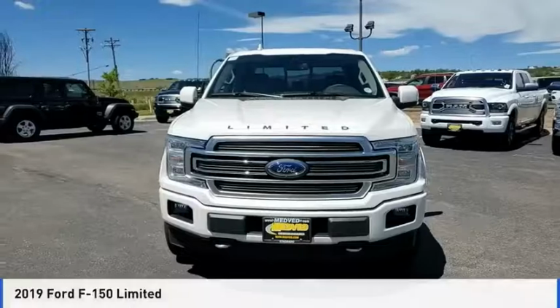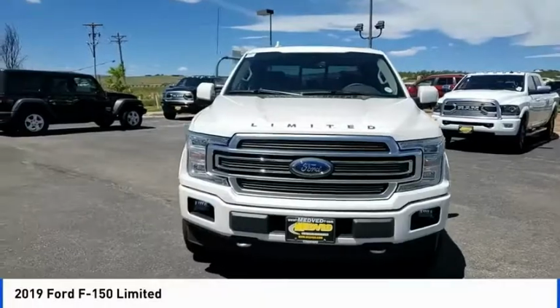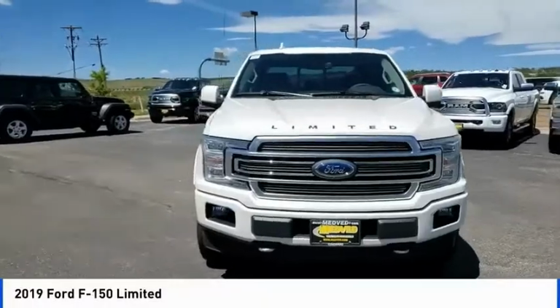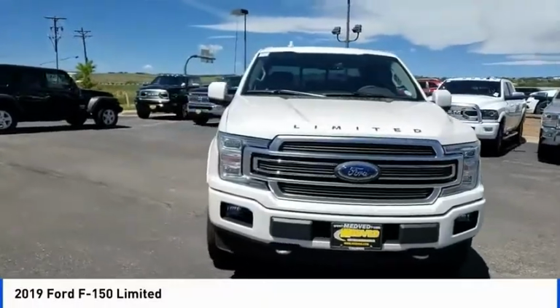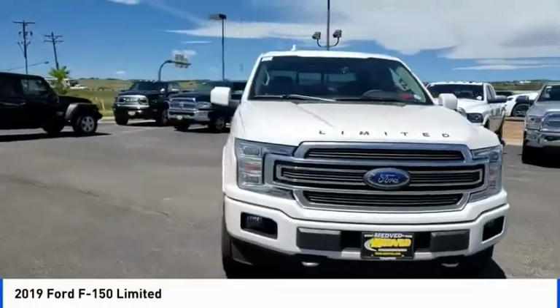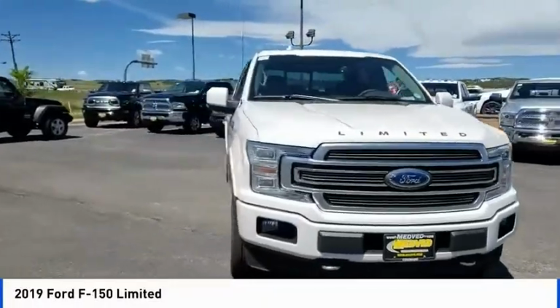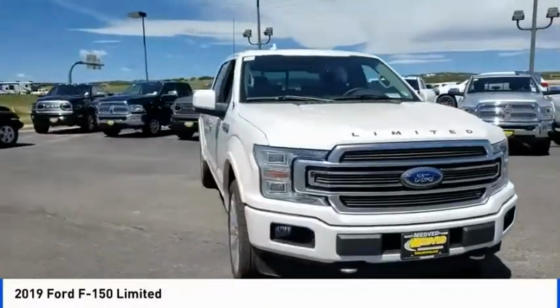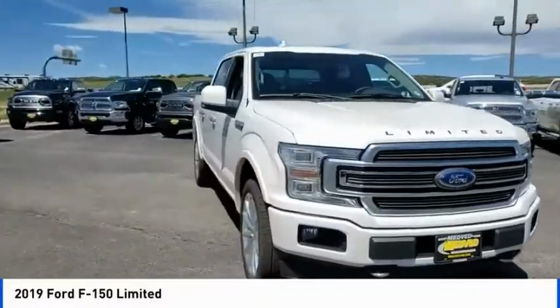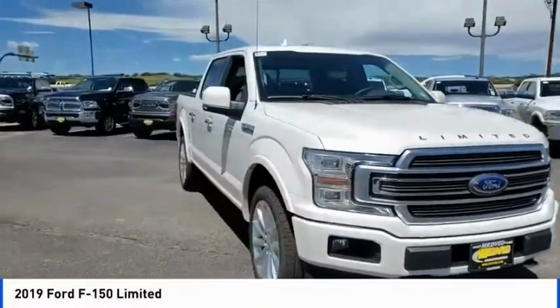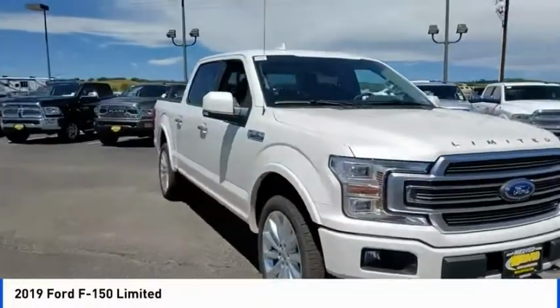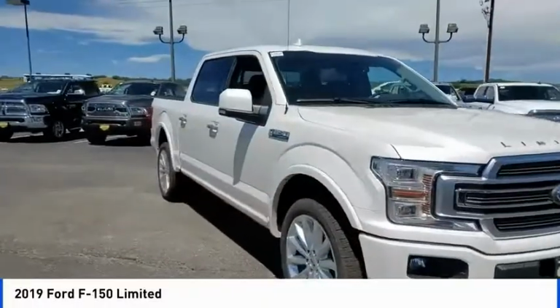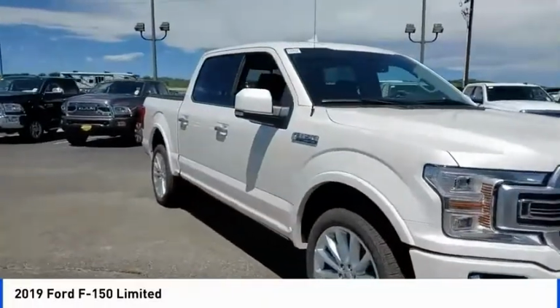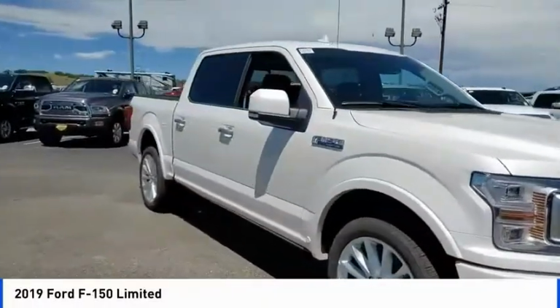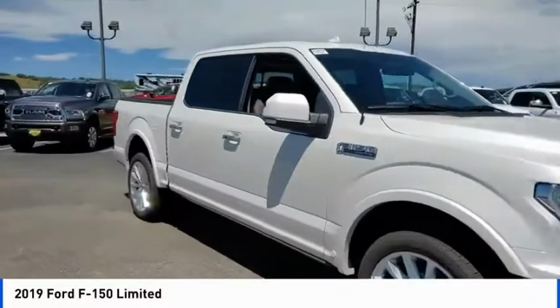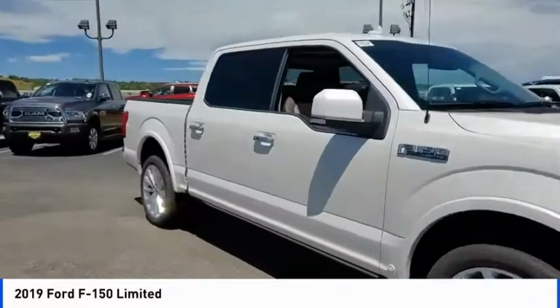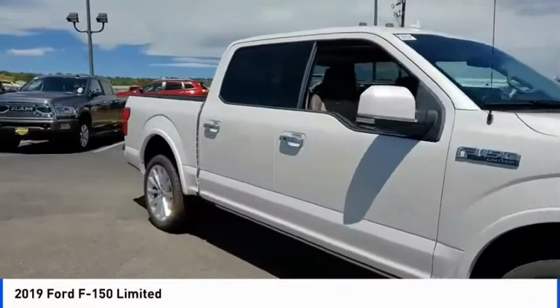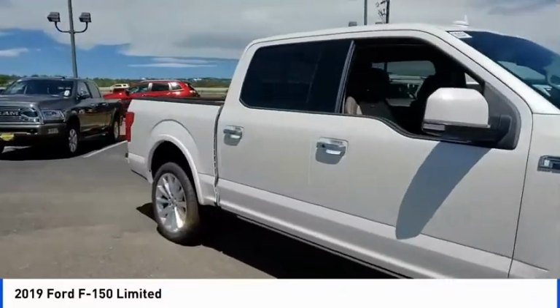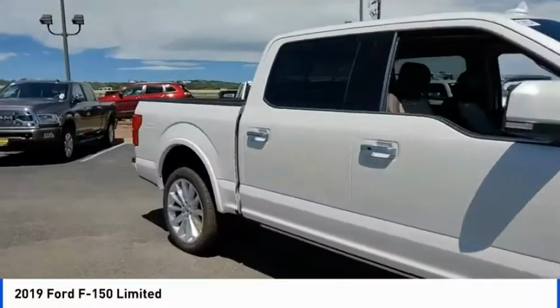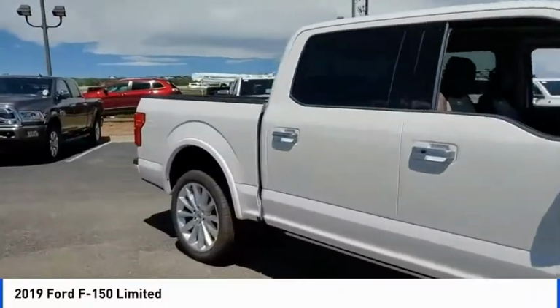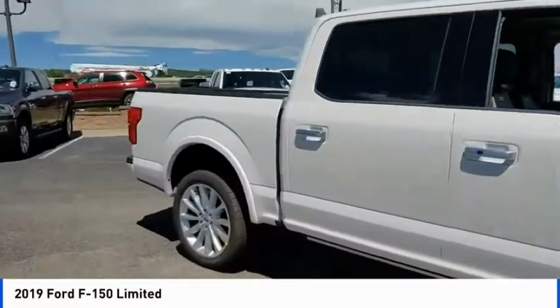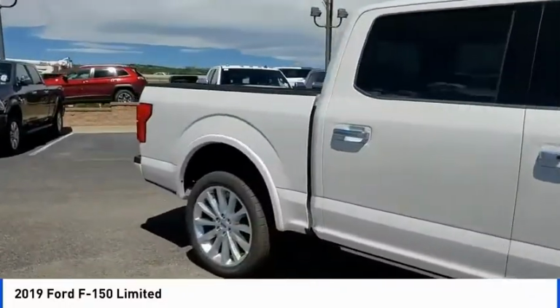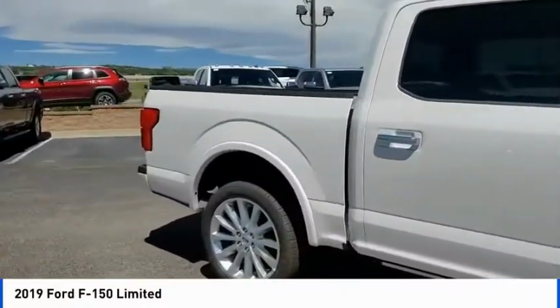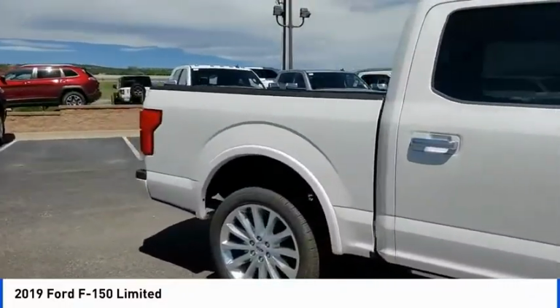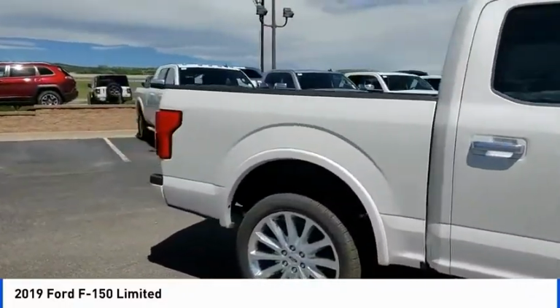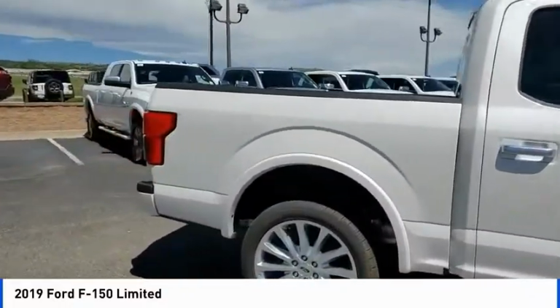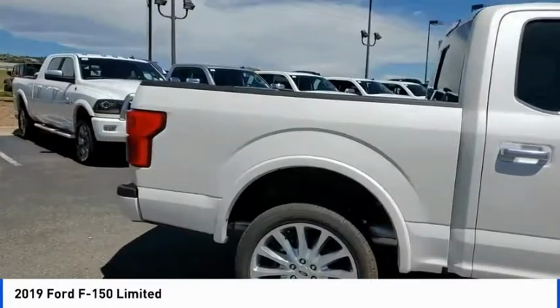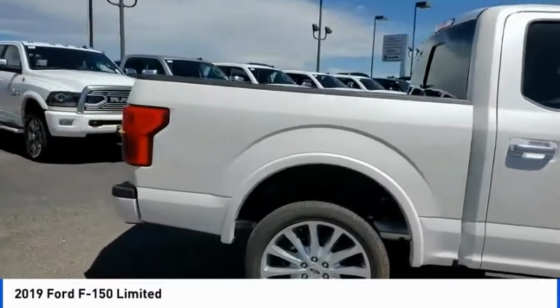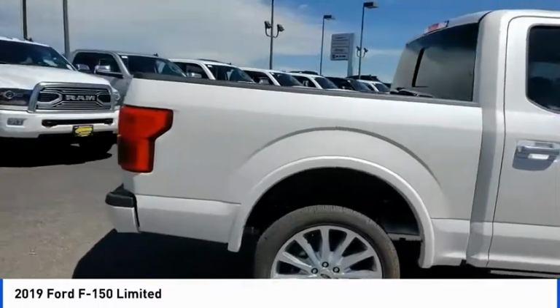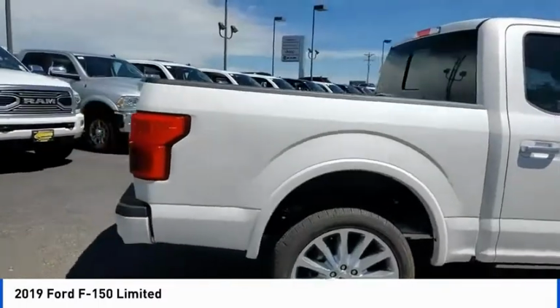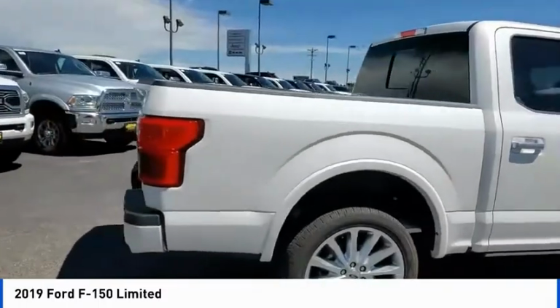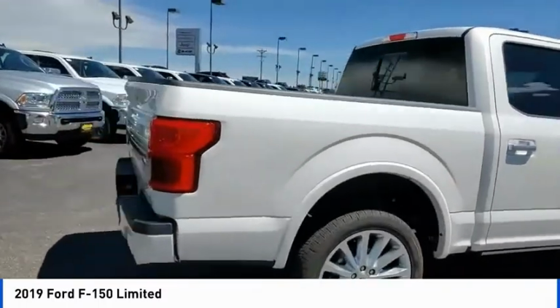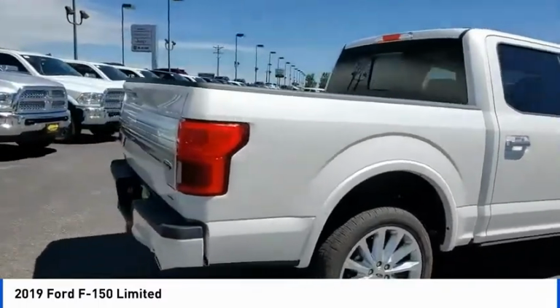Come test drive the 2019 F-150. A Ford F-150 knows how to handle any situation. It's built to follow orders. No whining. This vehicle has less than 100 miles.